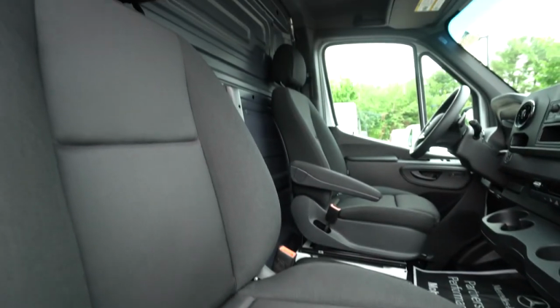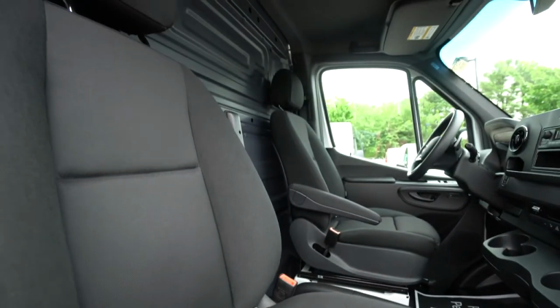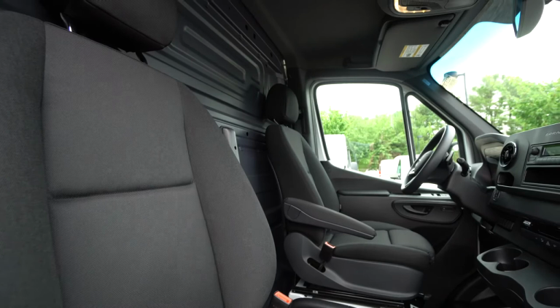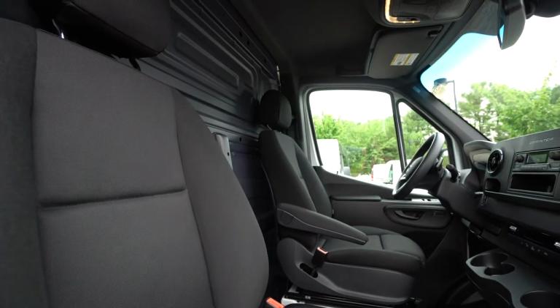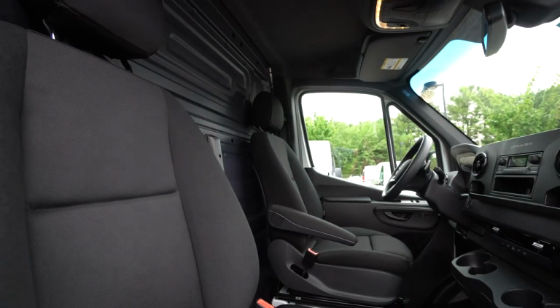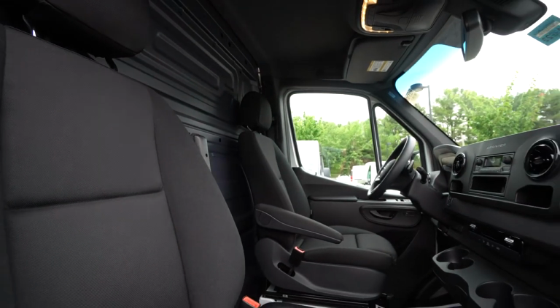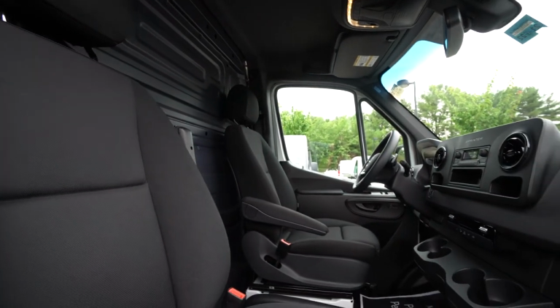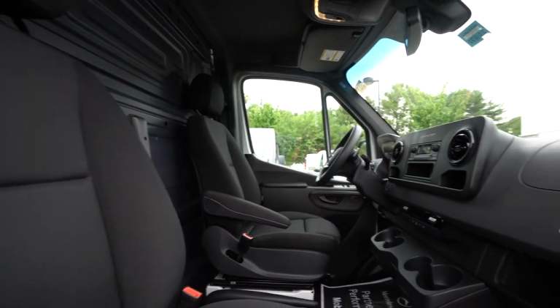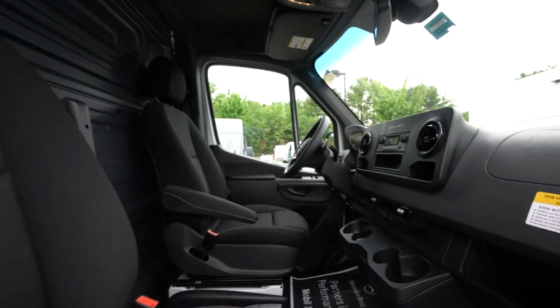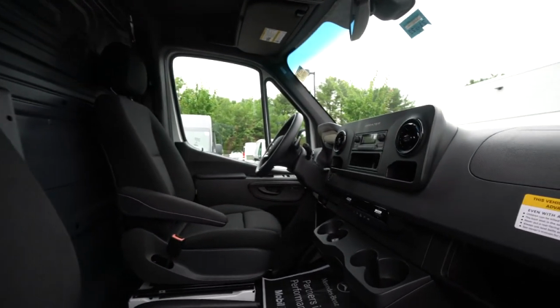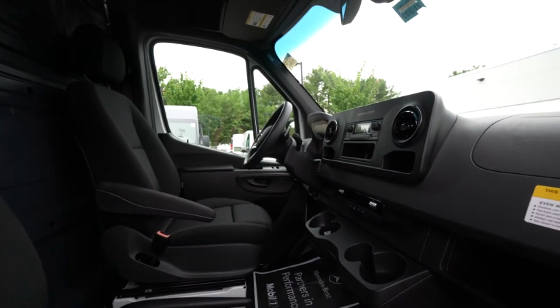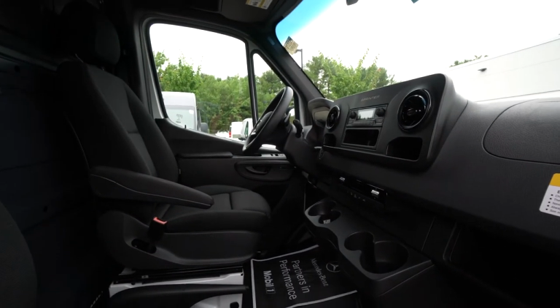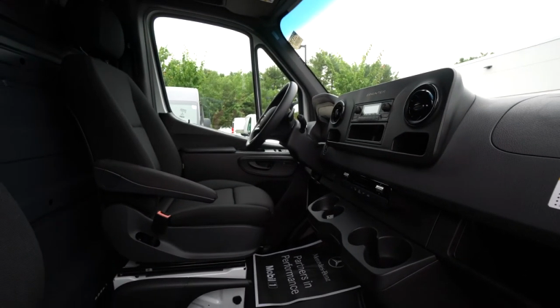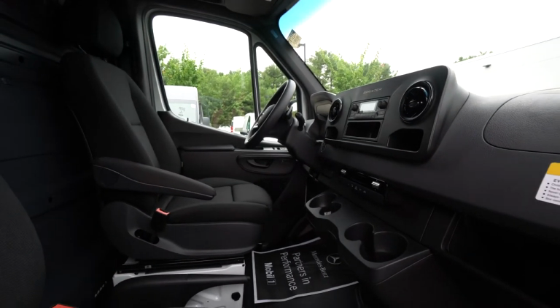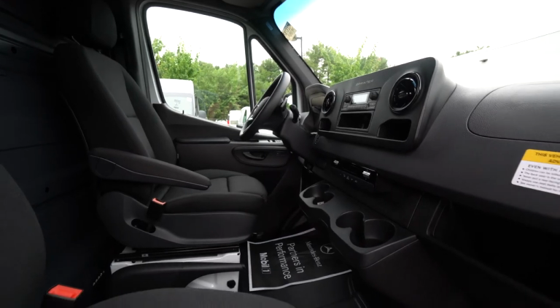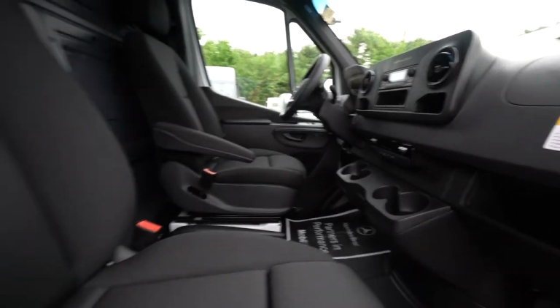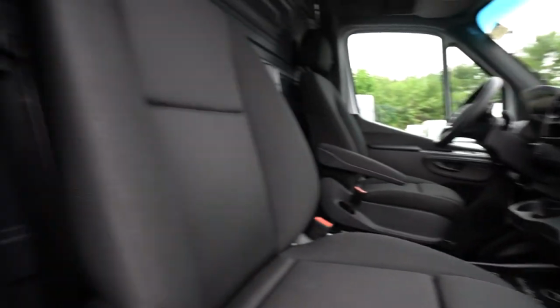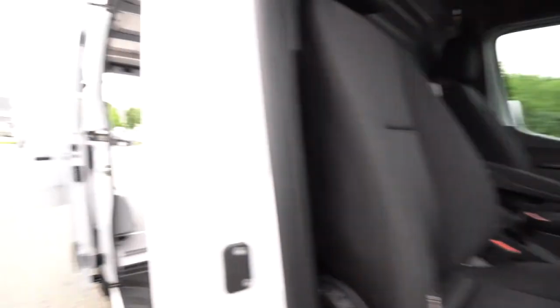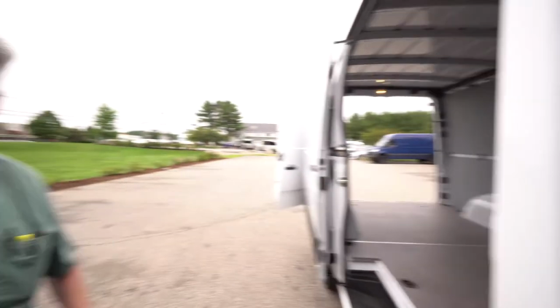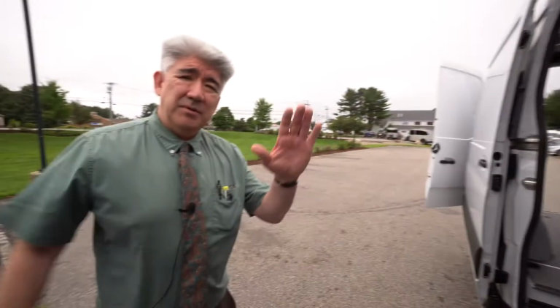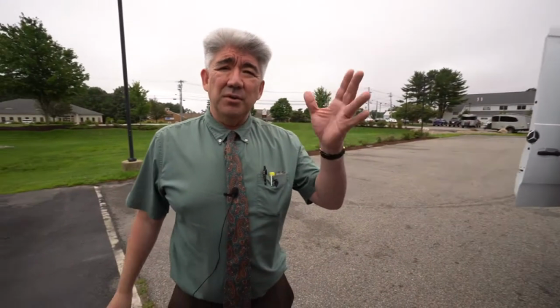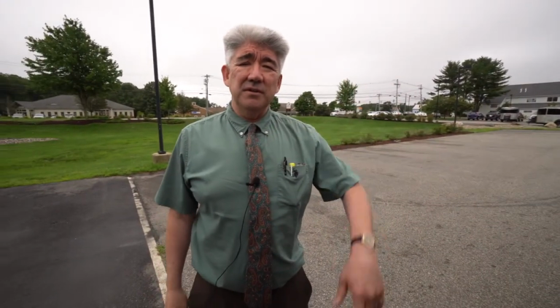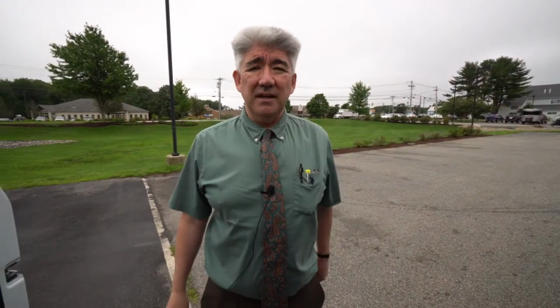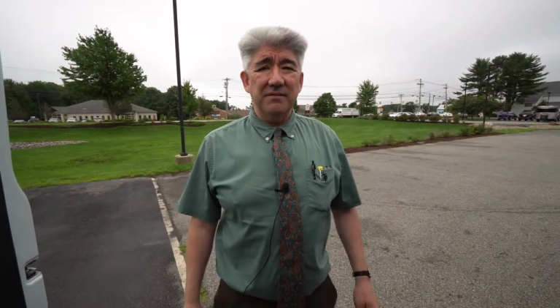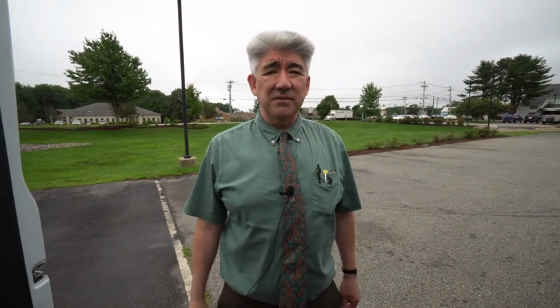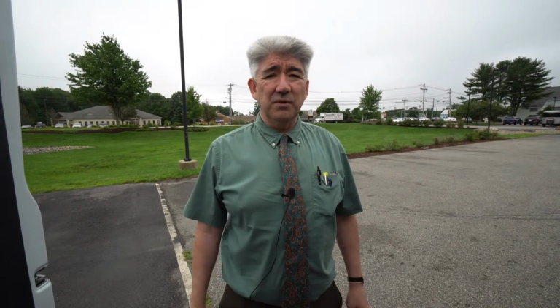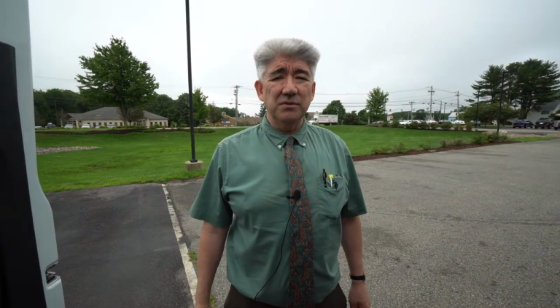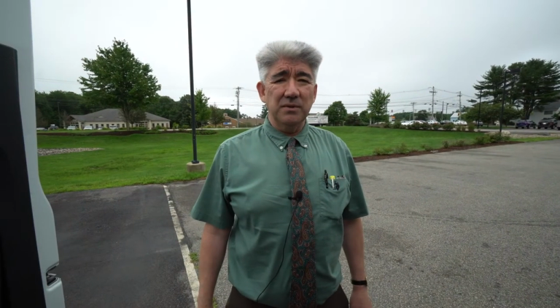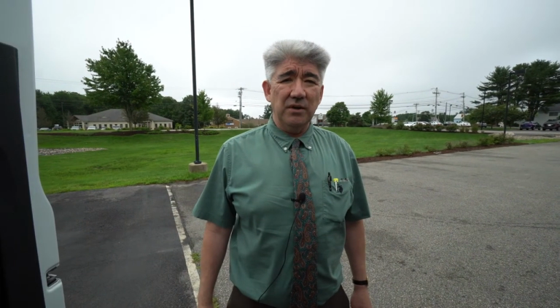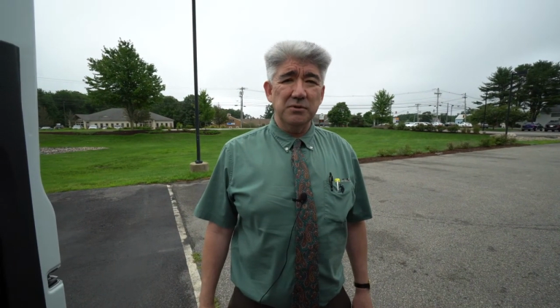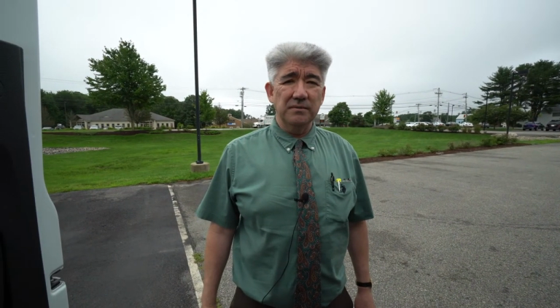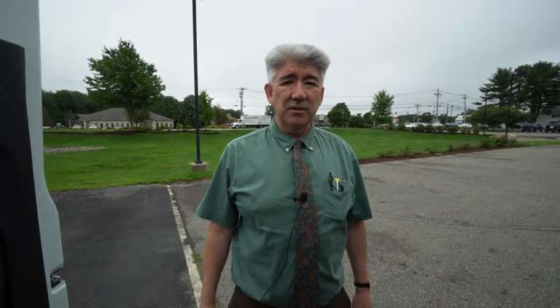It has a basic radio with Bluetooth capabilities. Give me a call — Tony Finnell, your Sprinter guy, 978-764-1232. I'll go over all the options with you. Thank you.